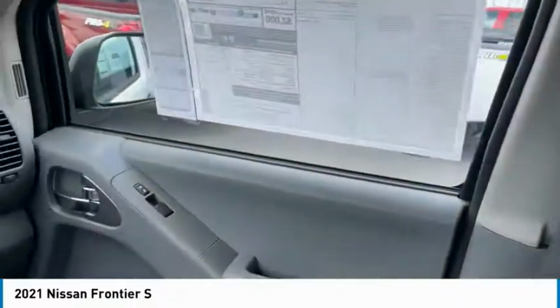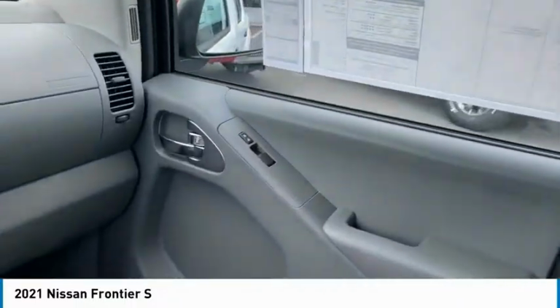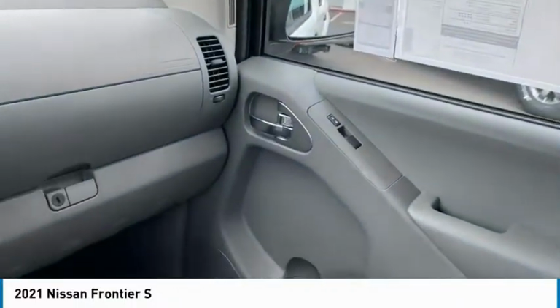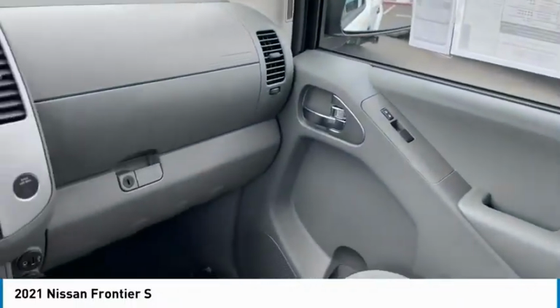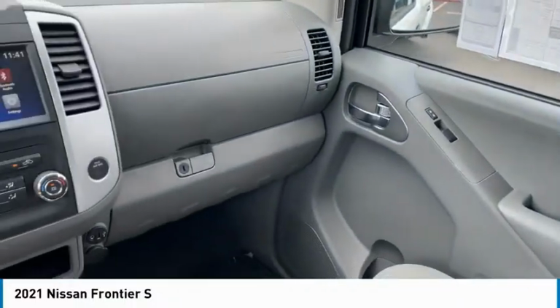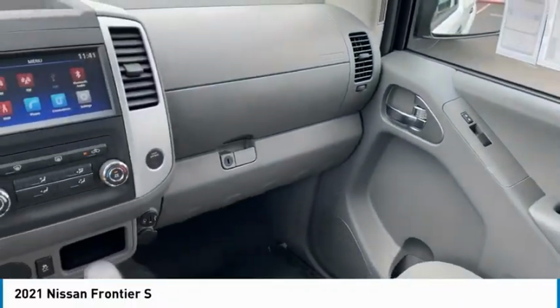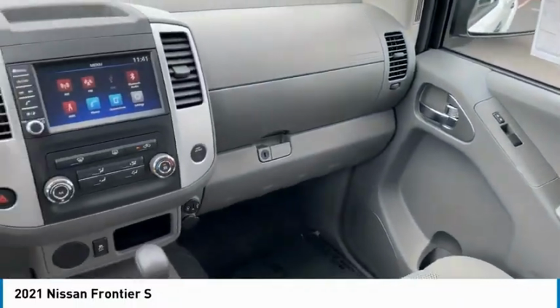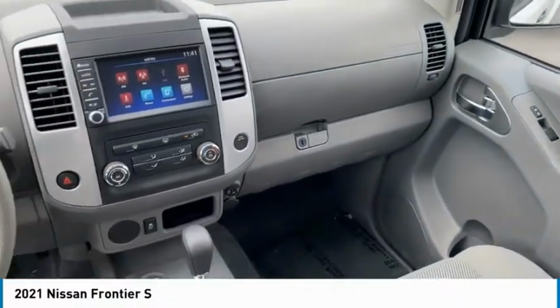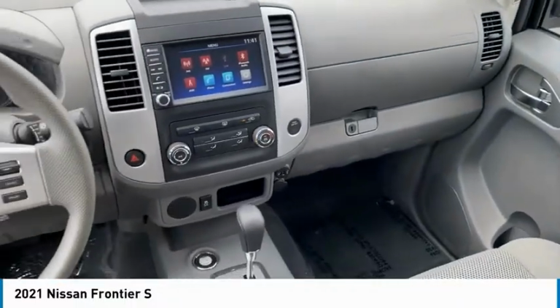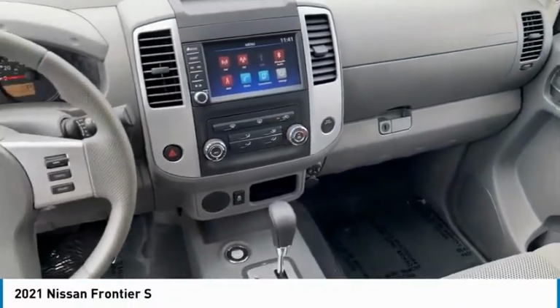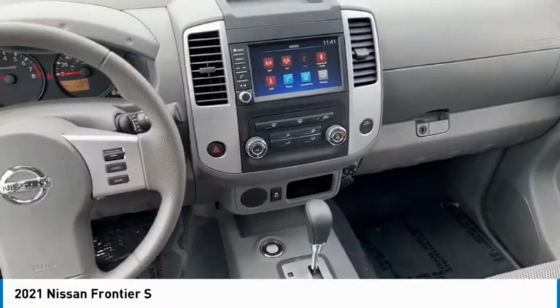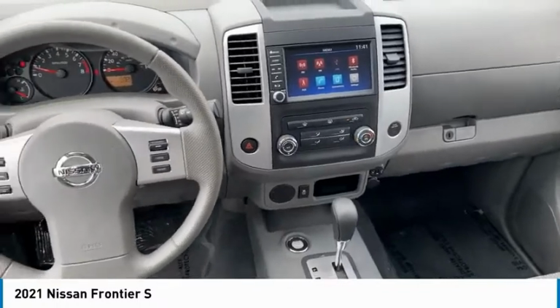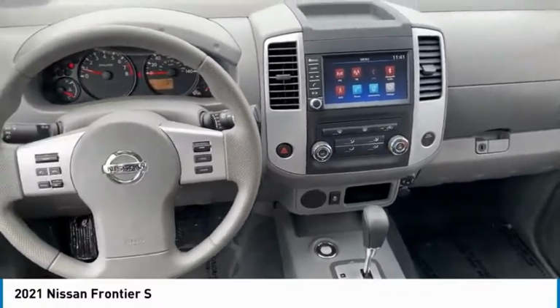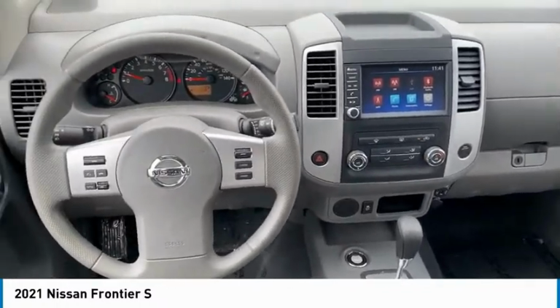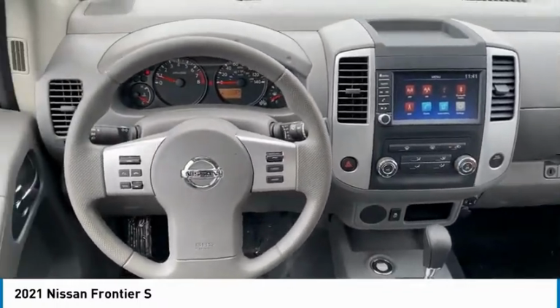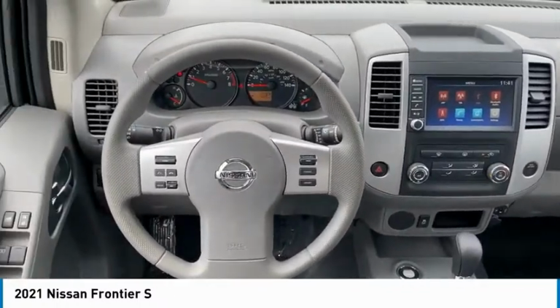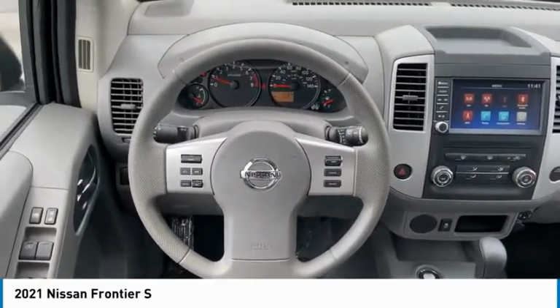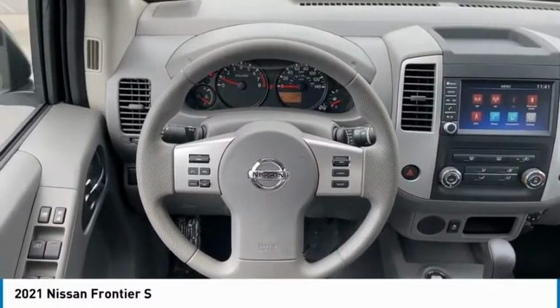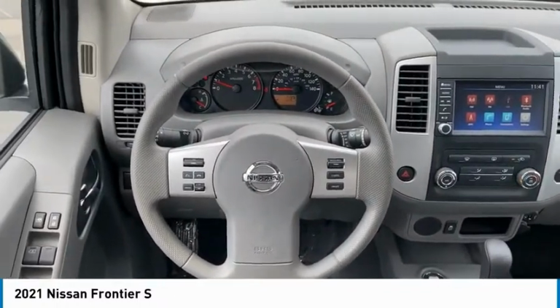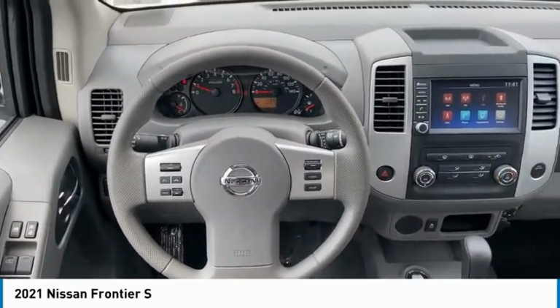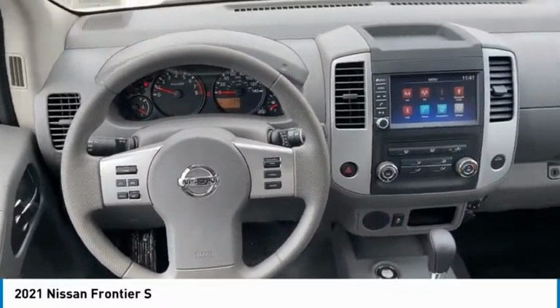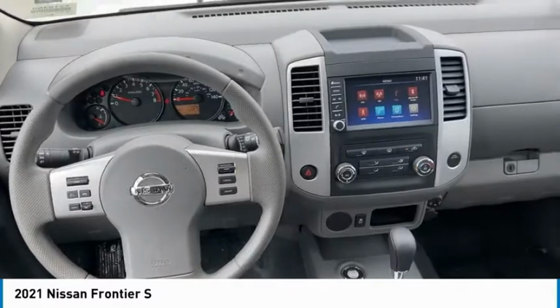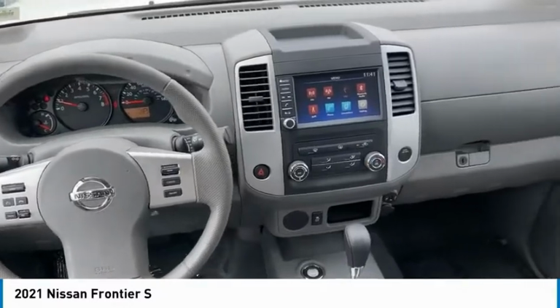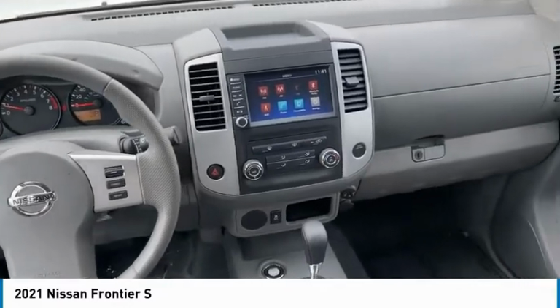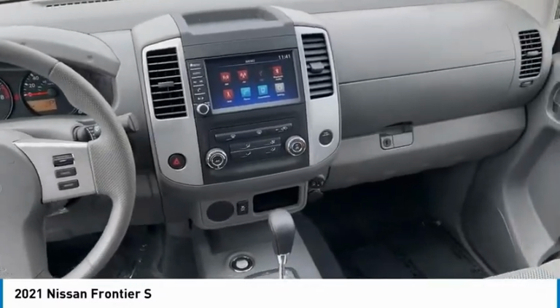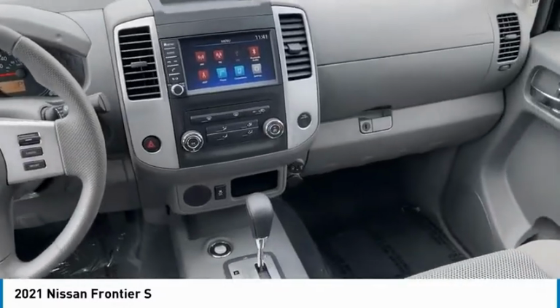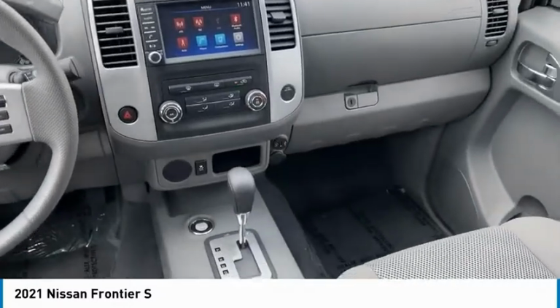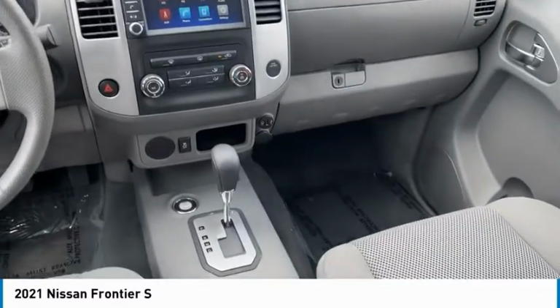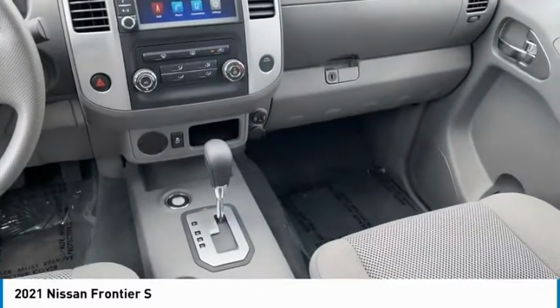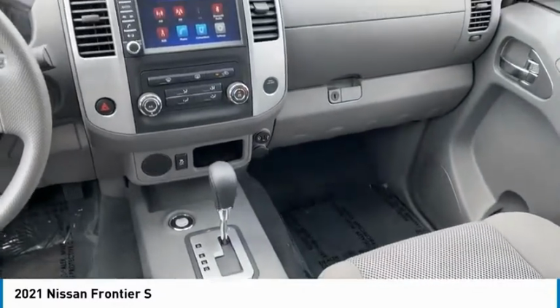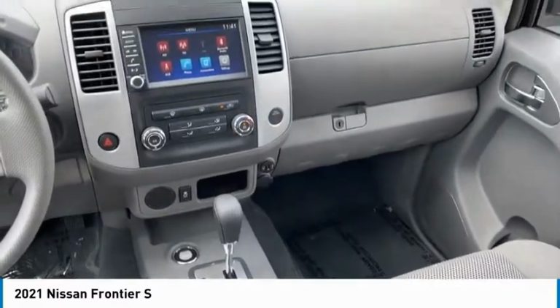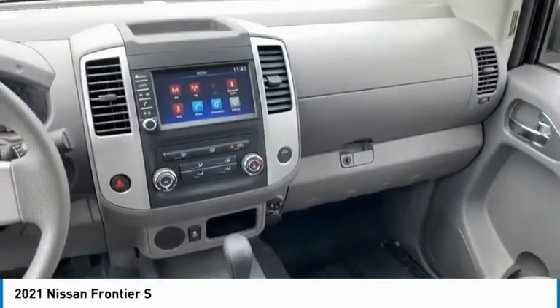Traction control, remote keyless entry, steel wheels, cruise control, child safety locks, power door locks, power windows, power steering, cloth seats, rear defrost. Come see the car for yourself.